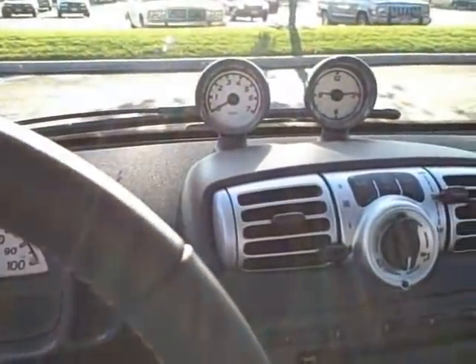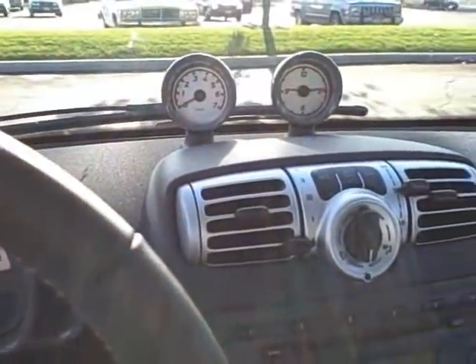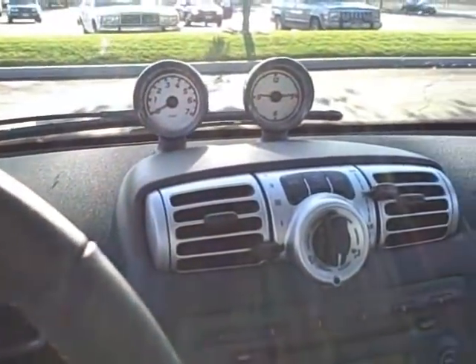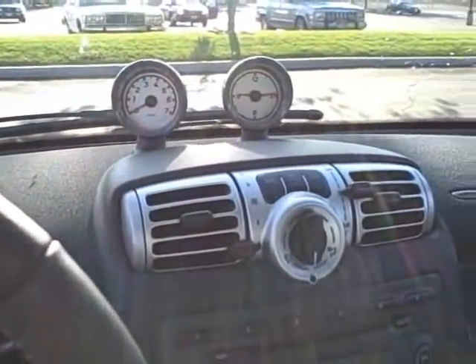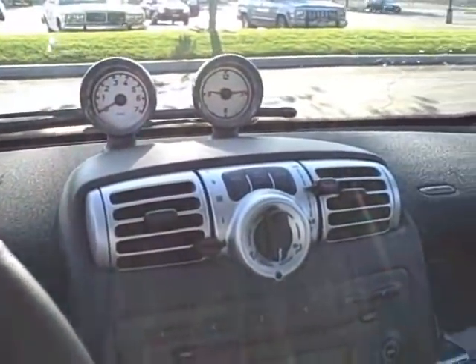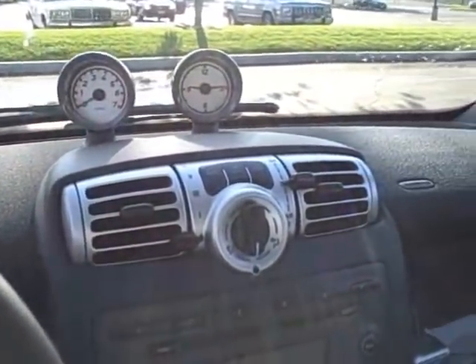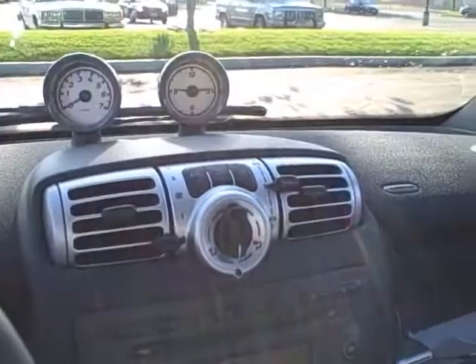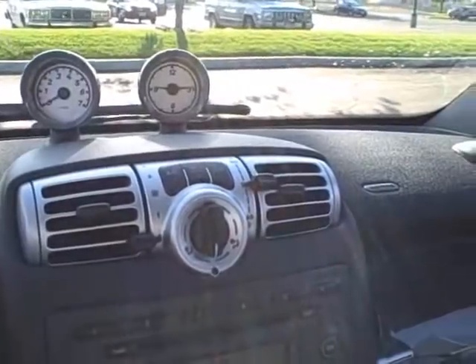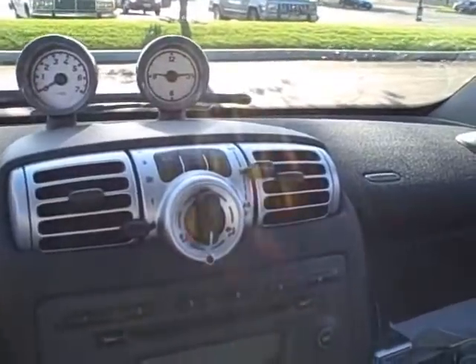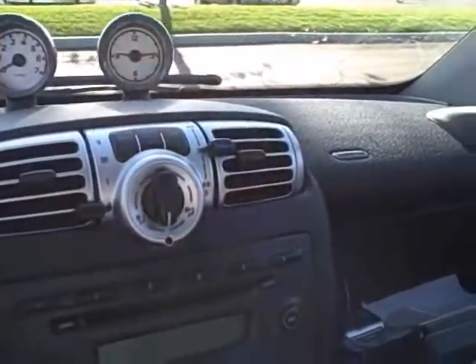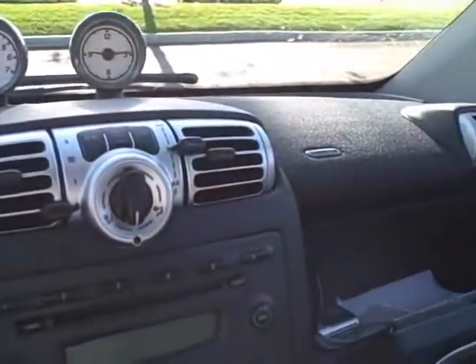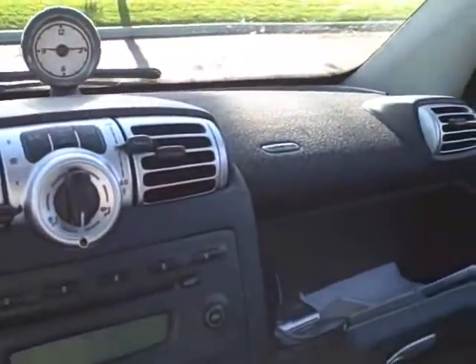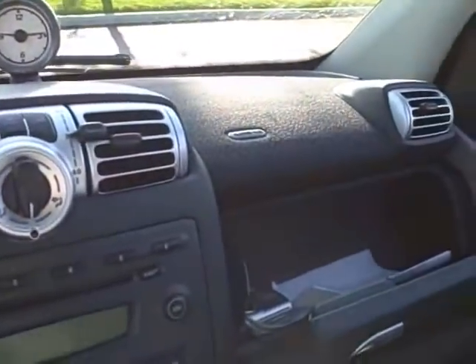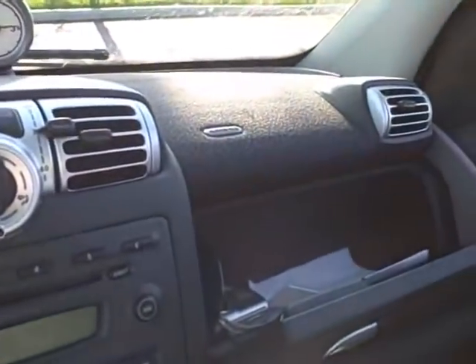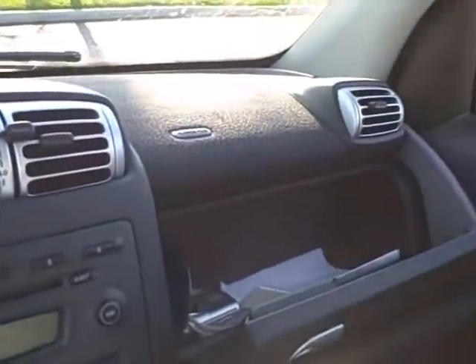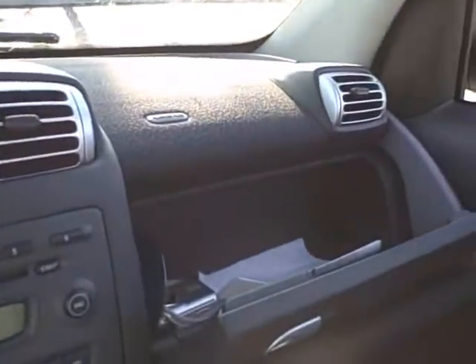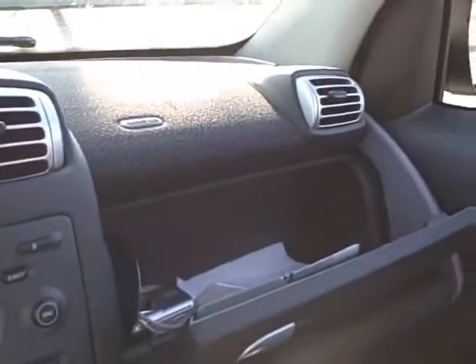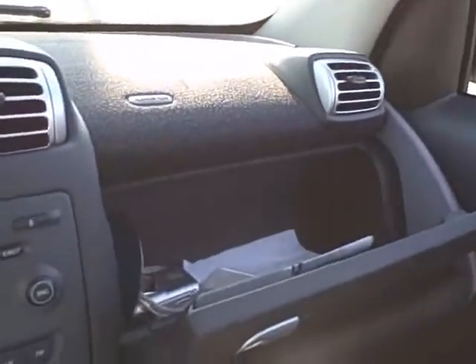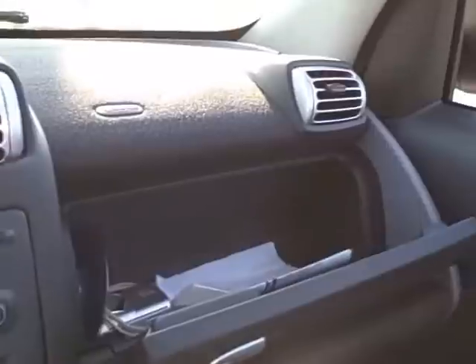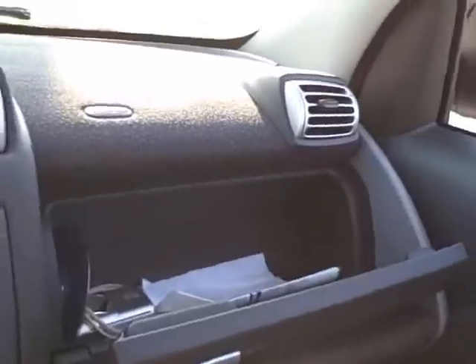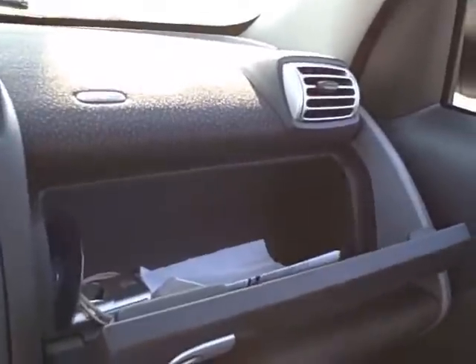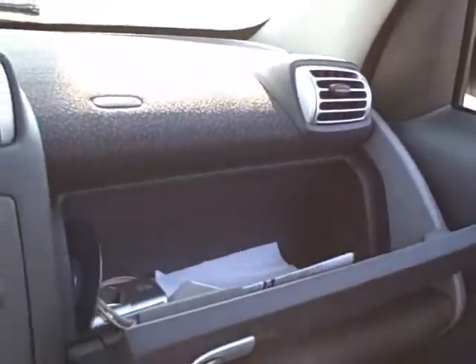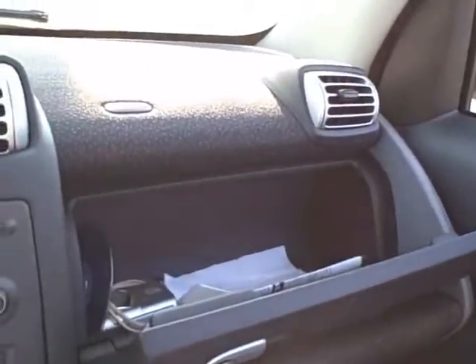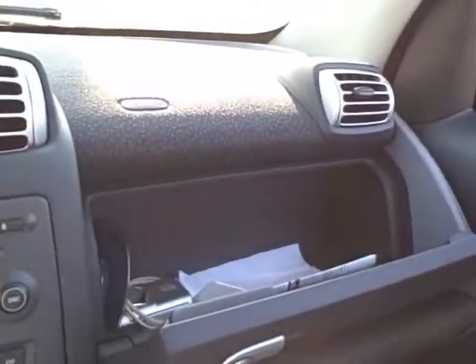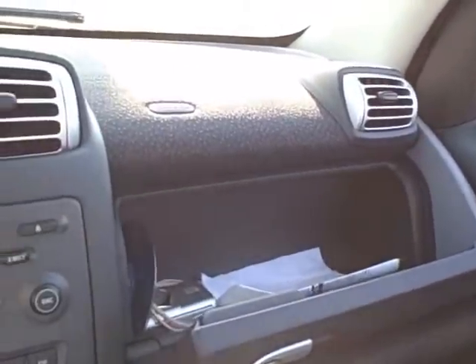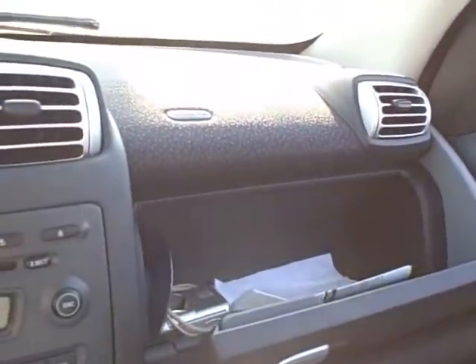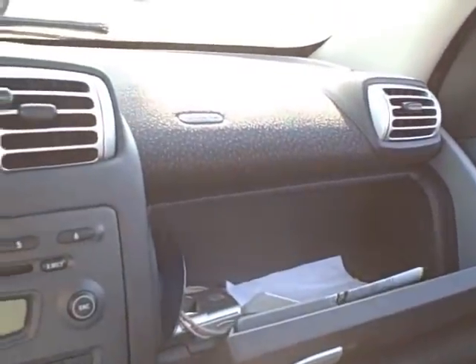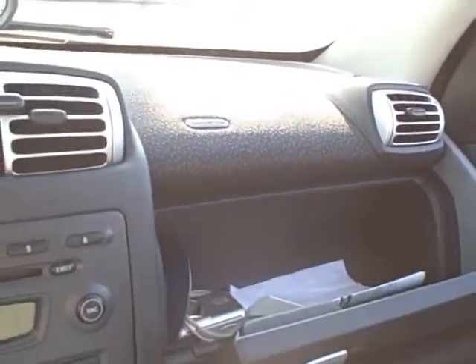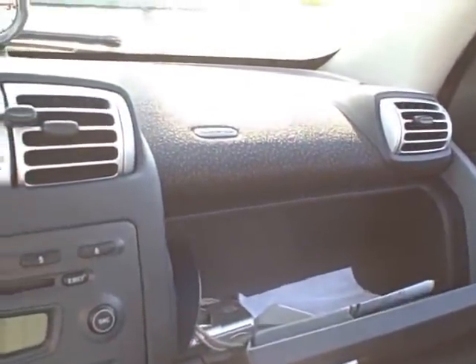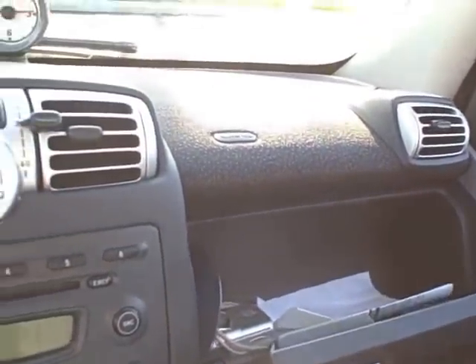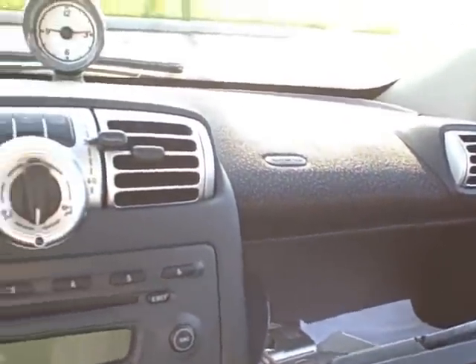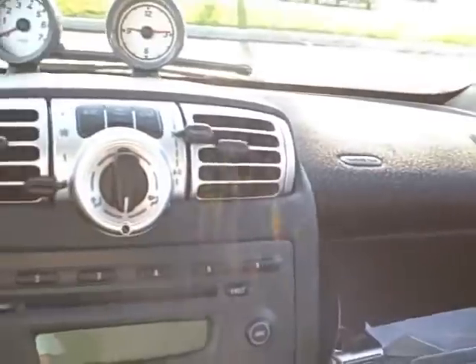I happen to have the glove compartment open here. You can see it's fairly roomy to carry some basic items that you might need.